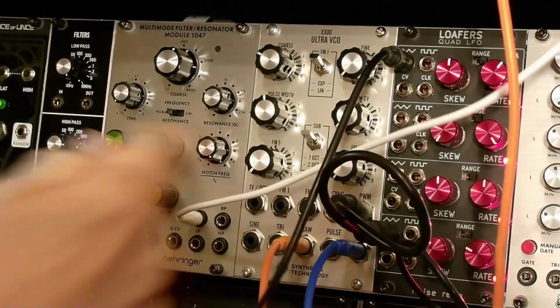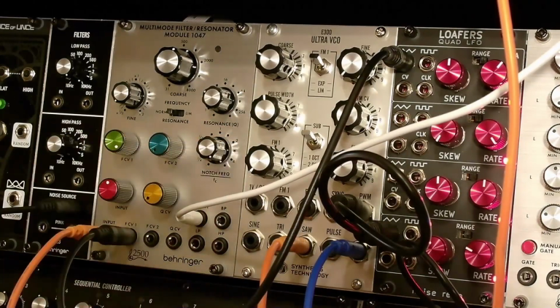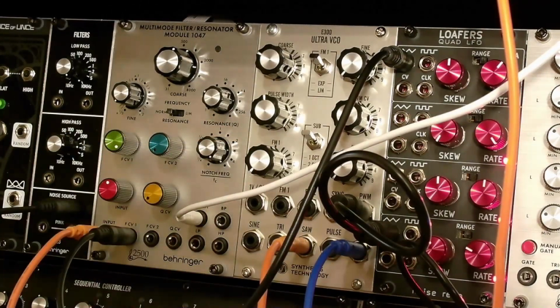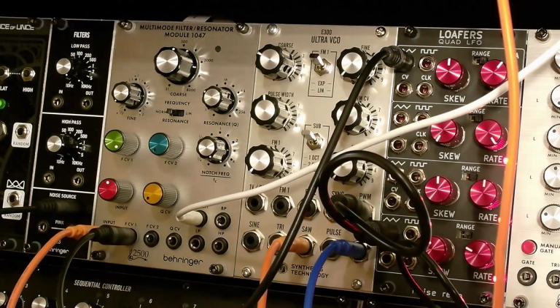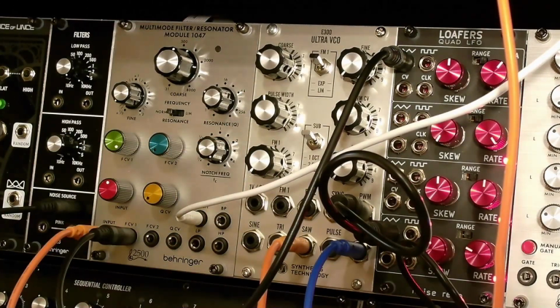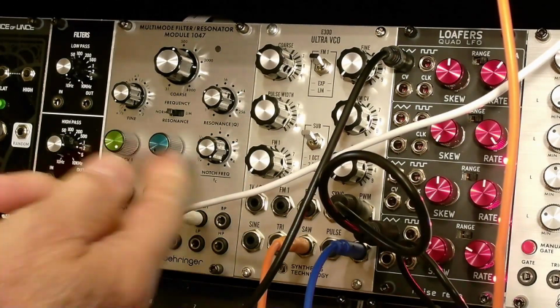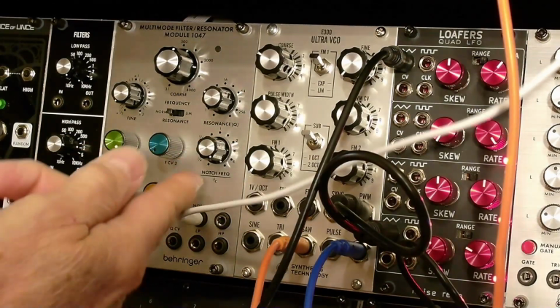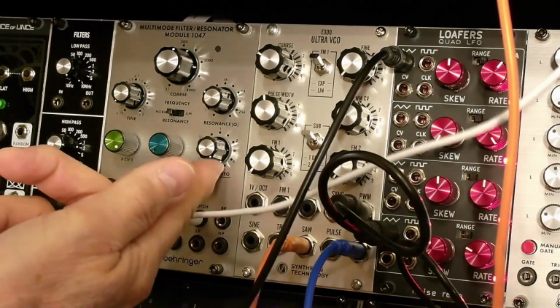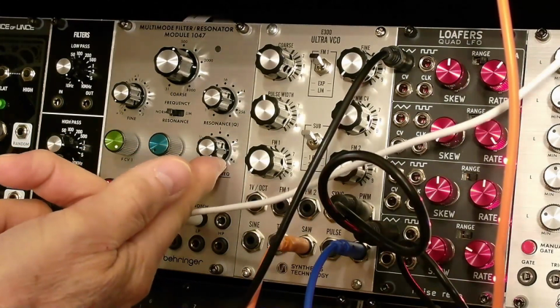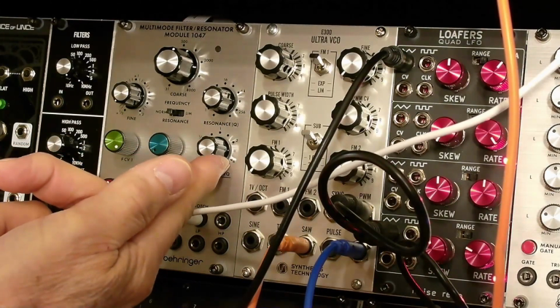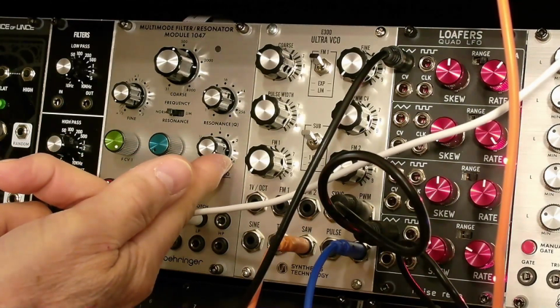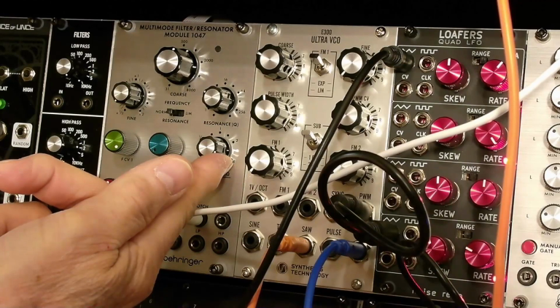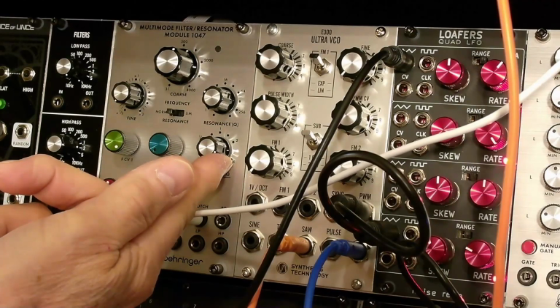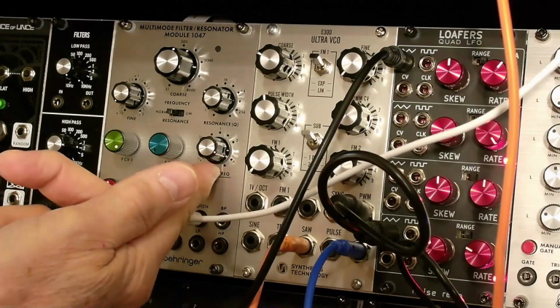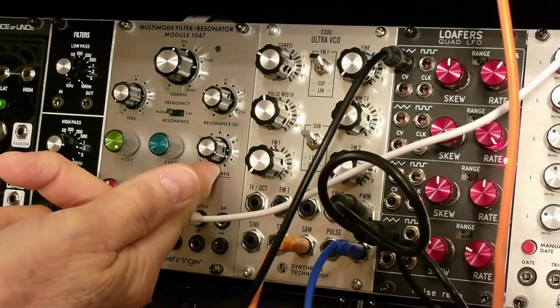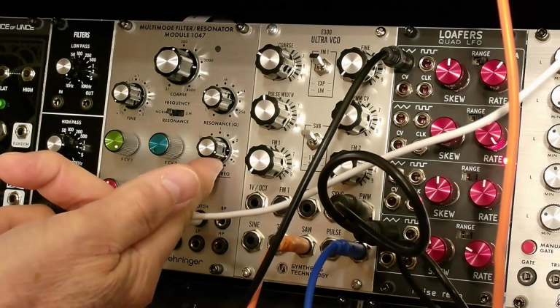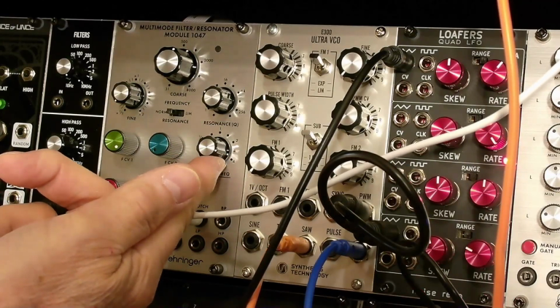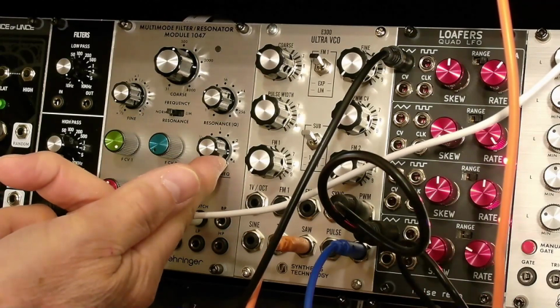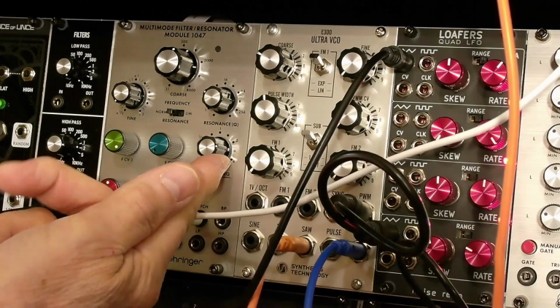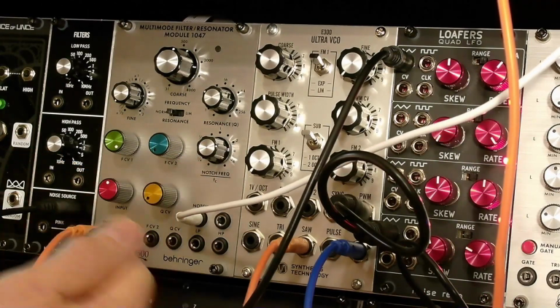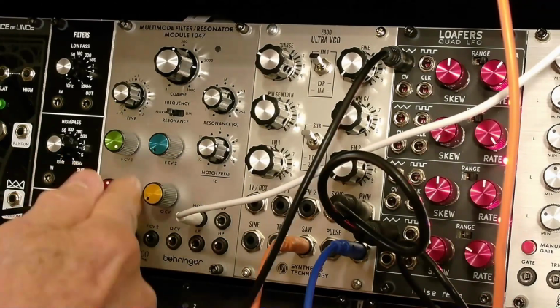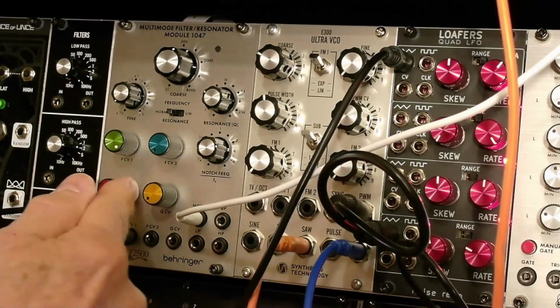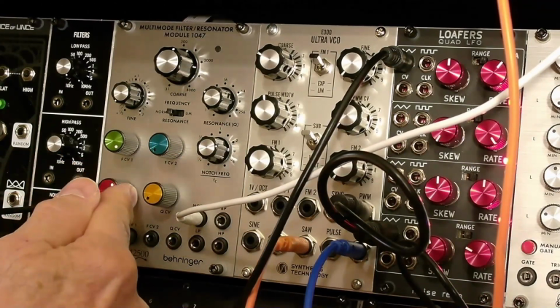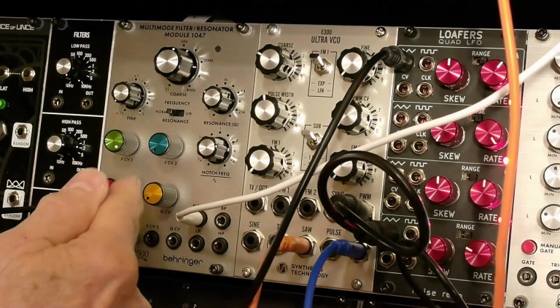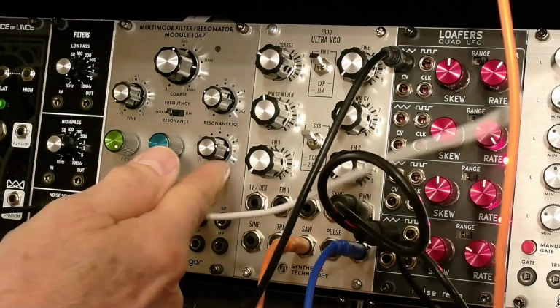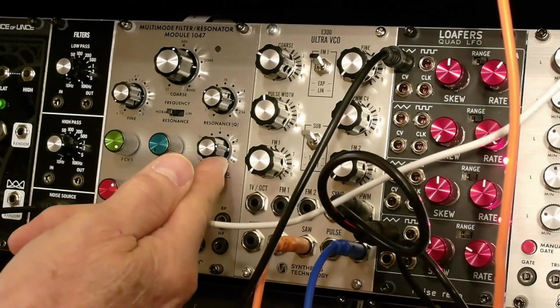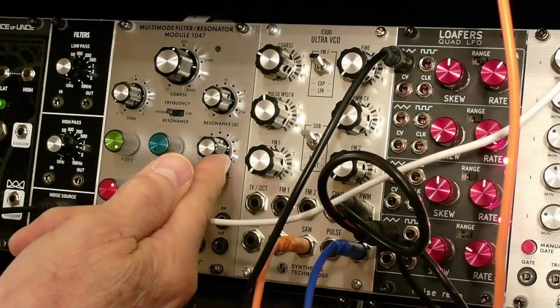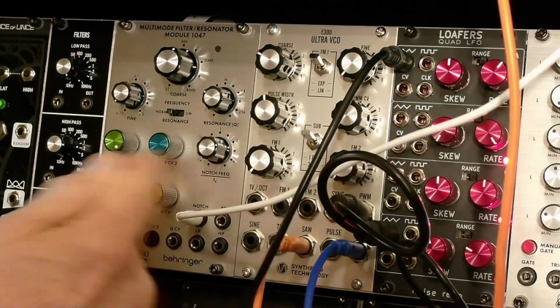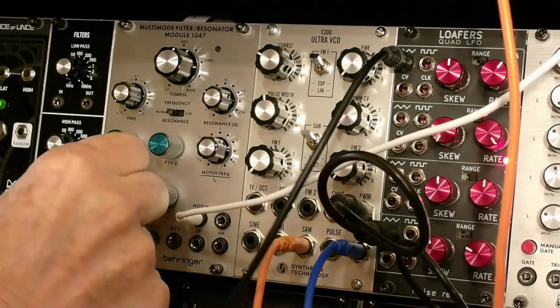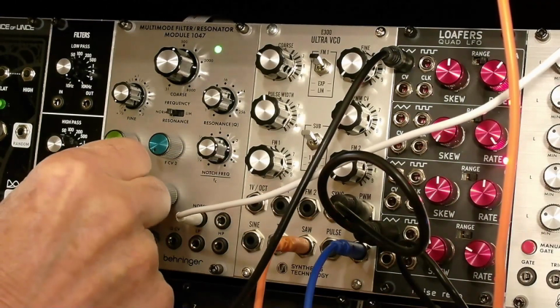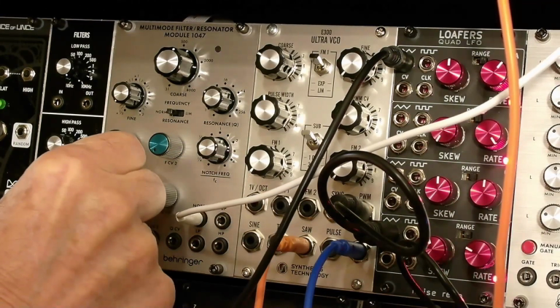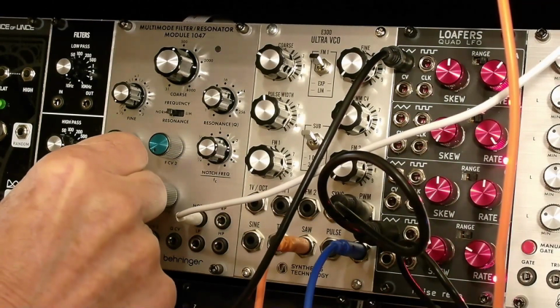That's the full low-pass. Get a little buzz going — go!